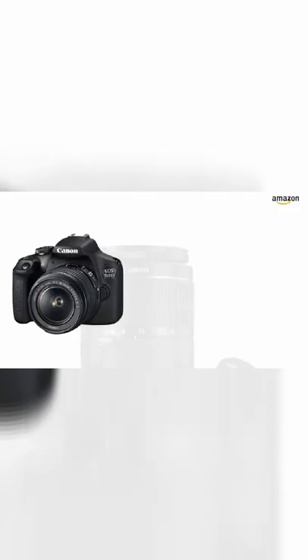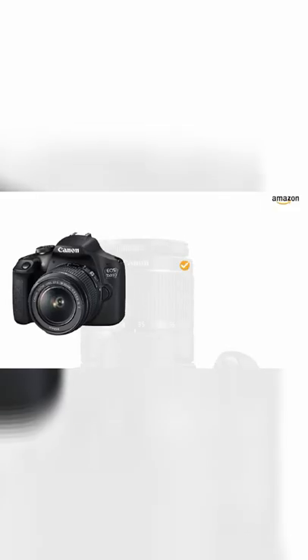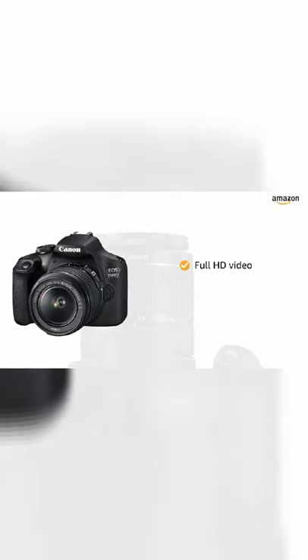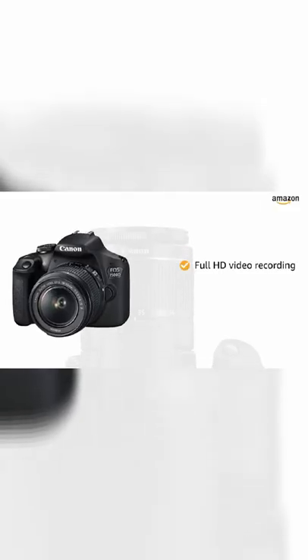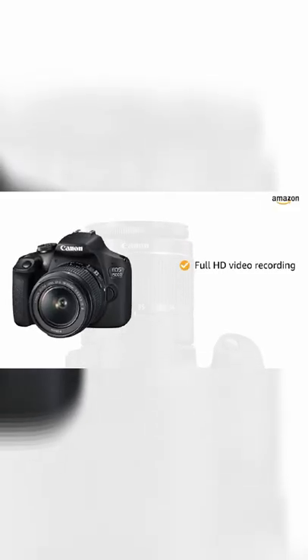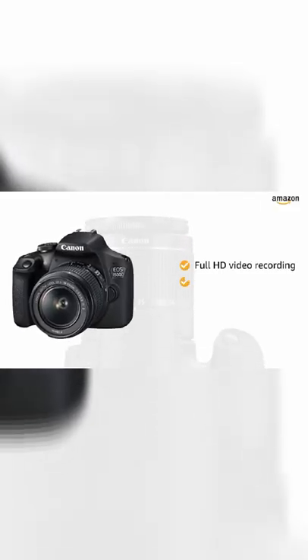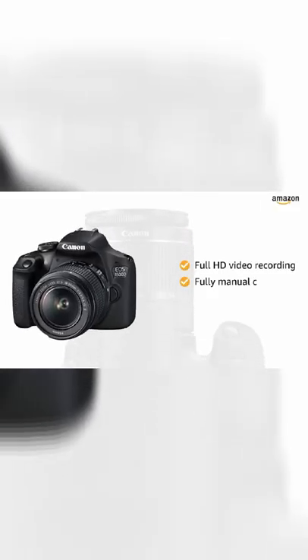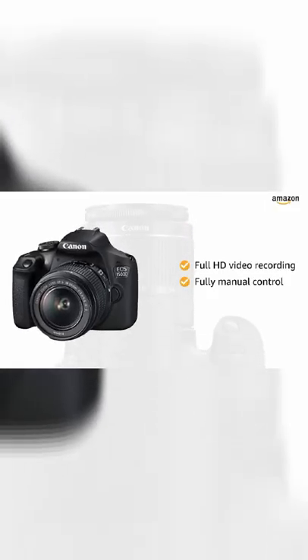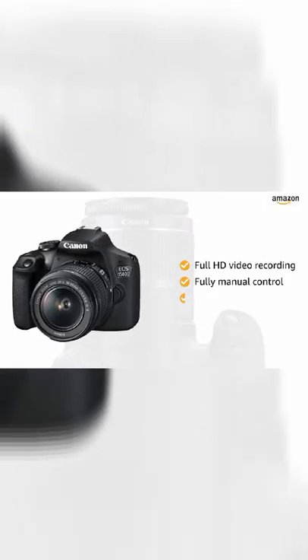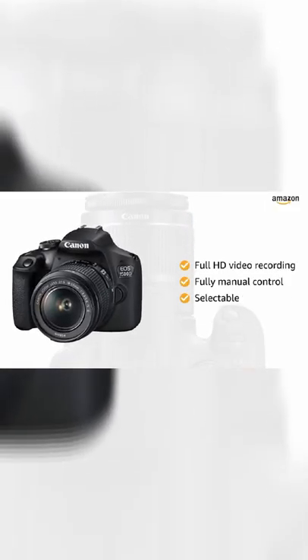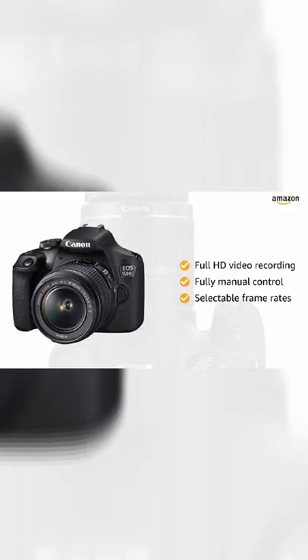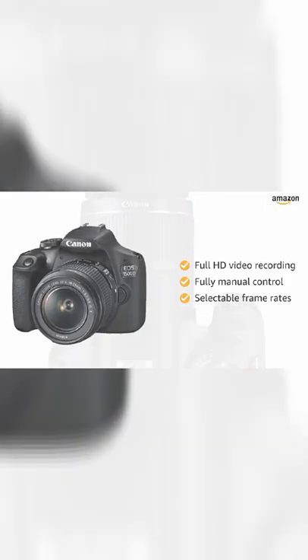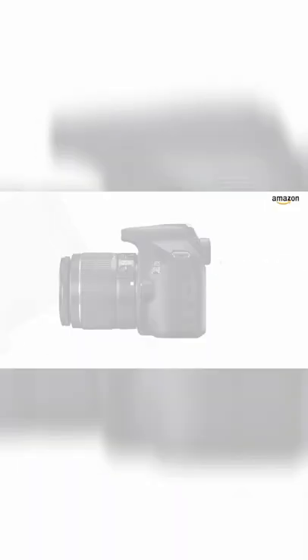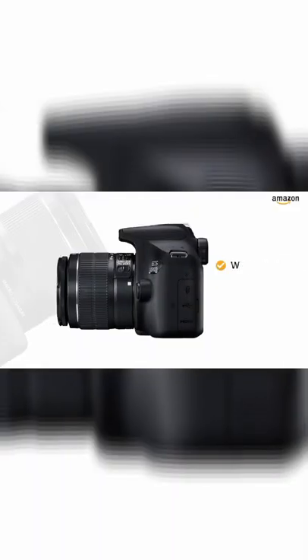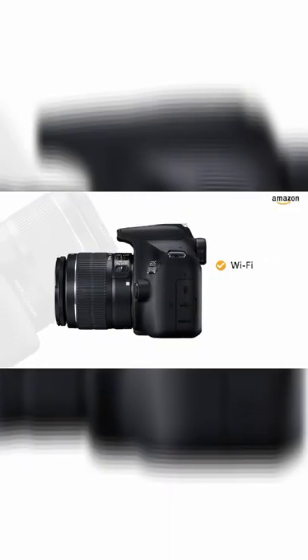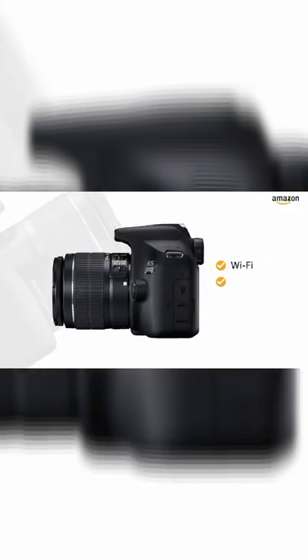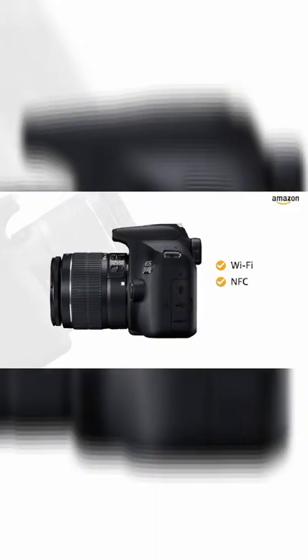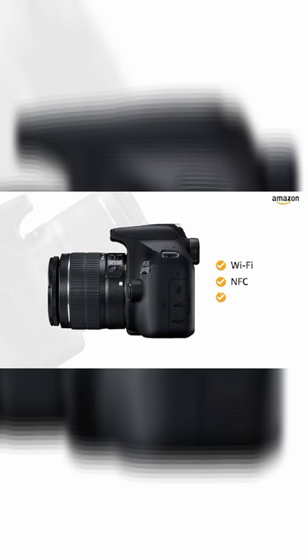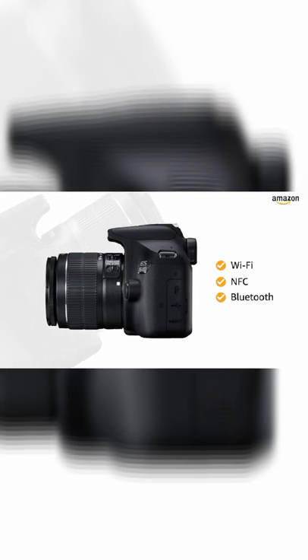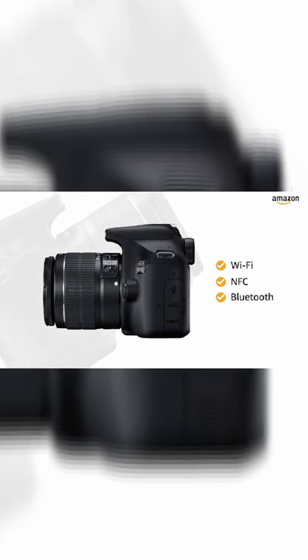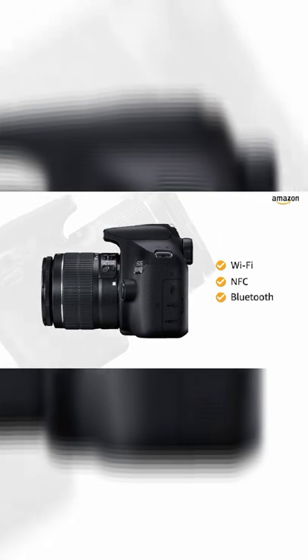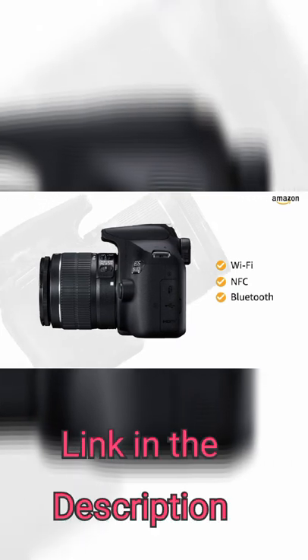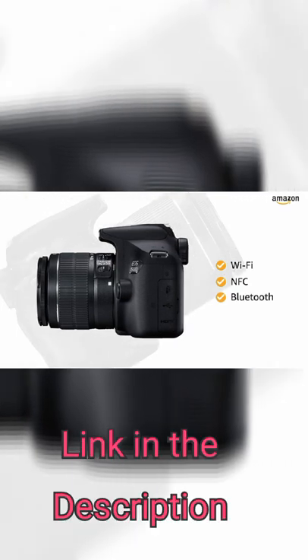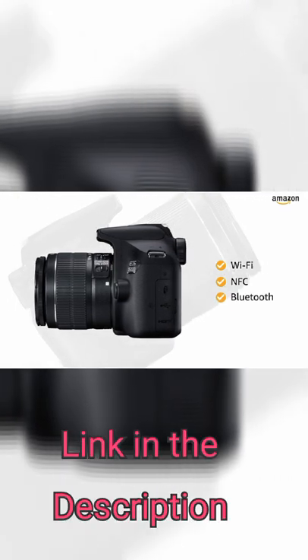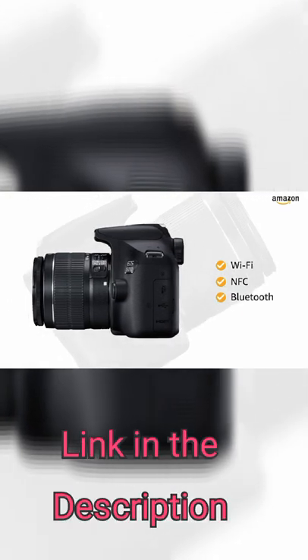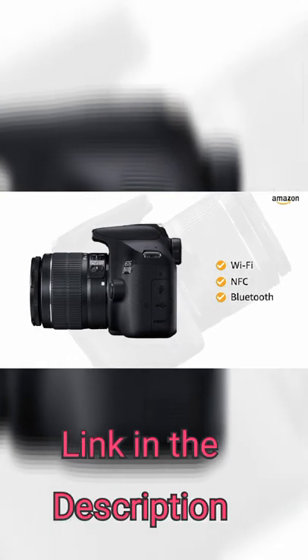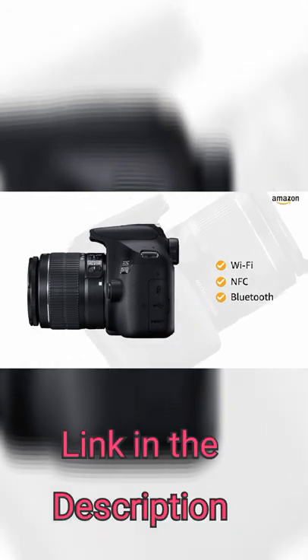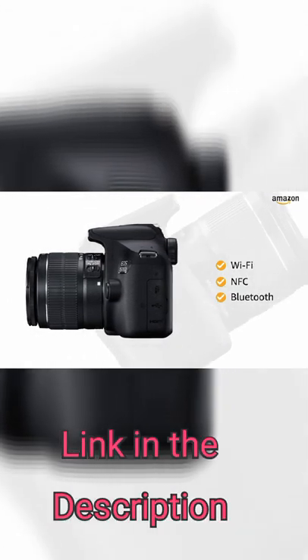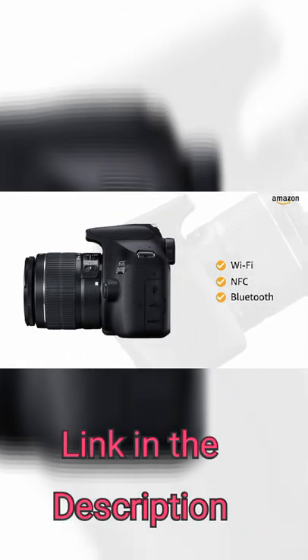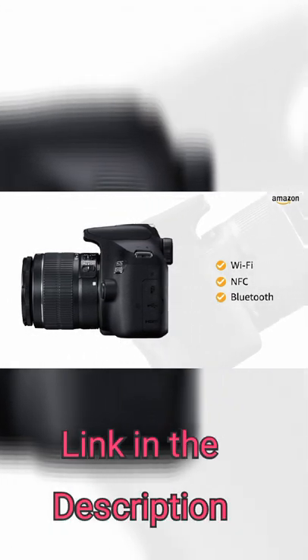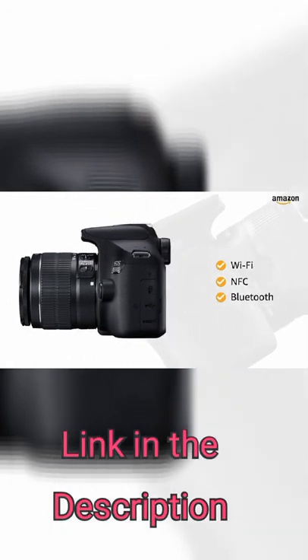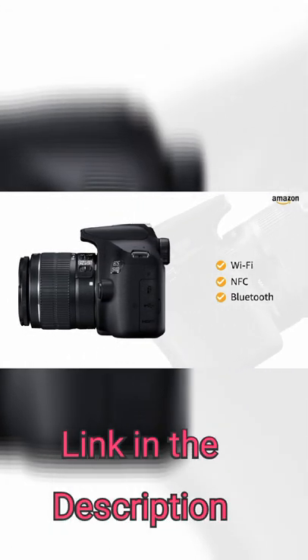You can record full HD video with fully manual control and selectable frame rates. With Wi-Fi, NFC, and Bluetooth built-in, you can control the camera remotely and transfer images as well as video footages wirelessly.